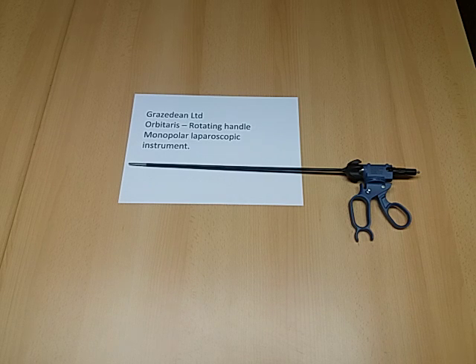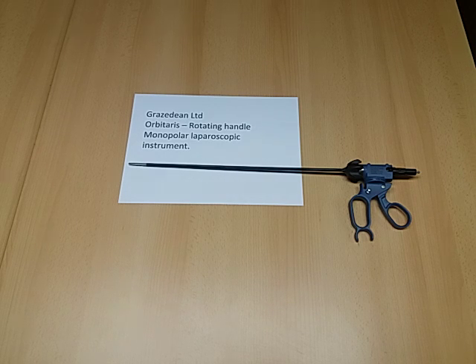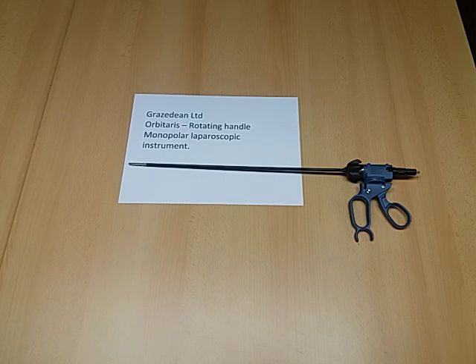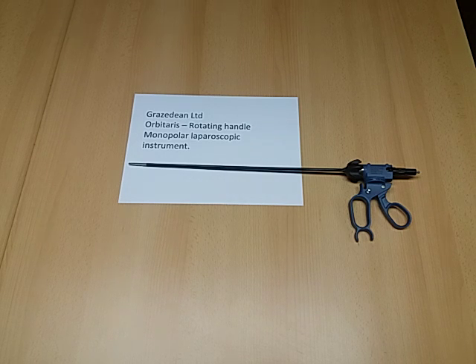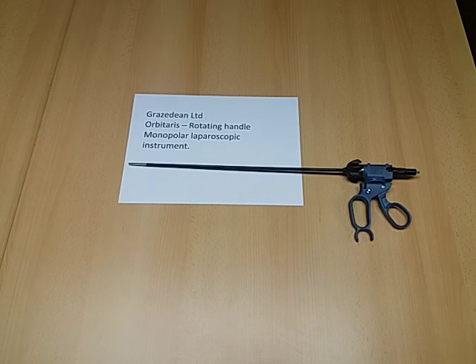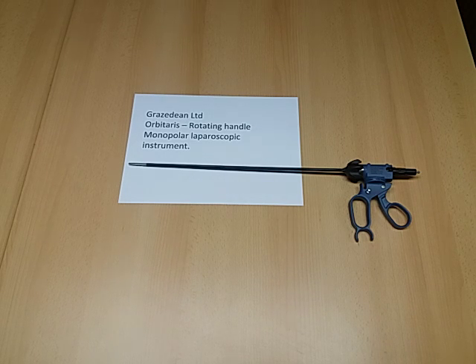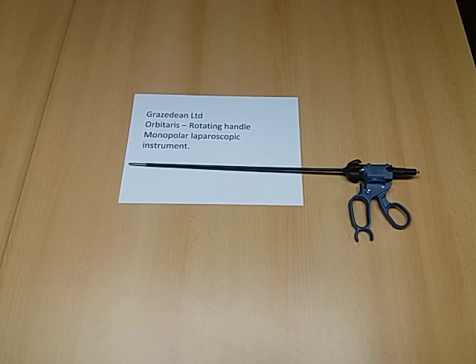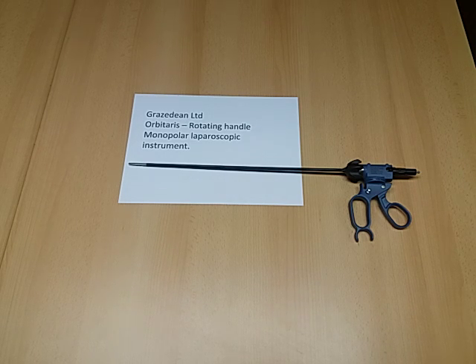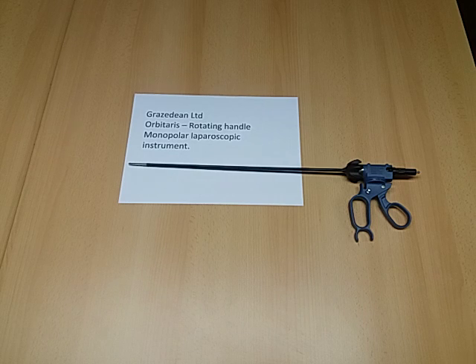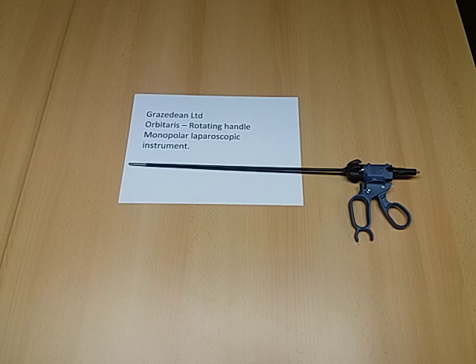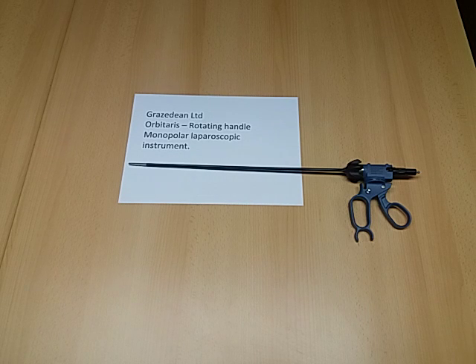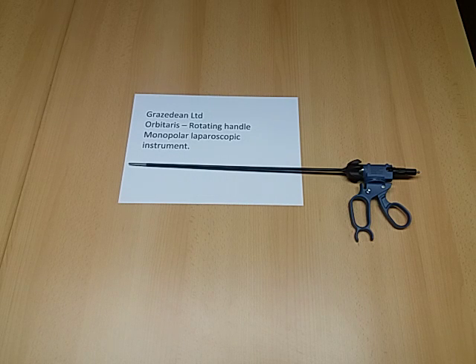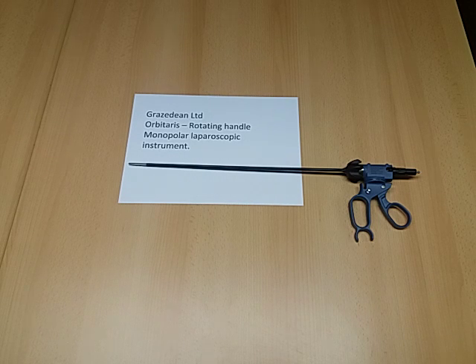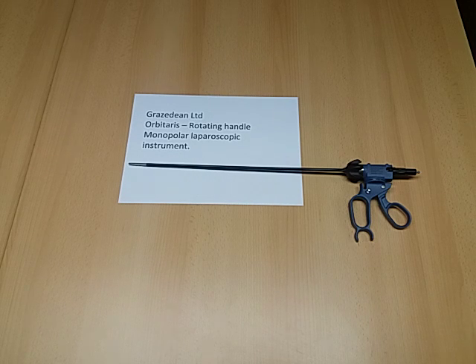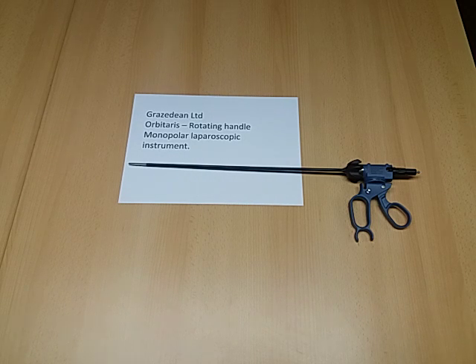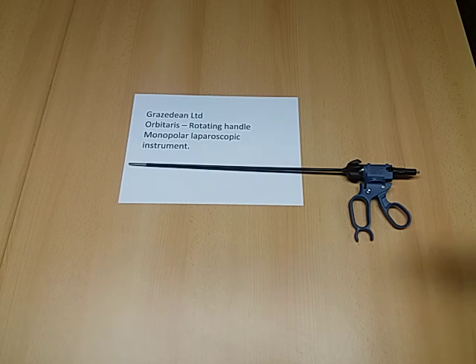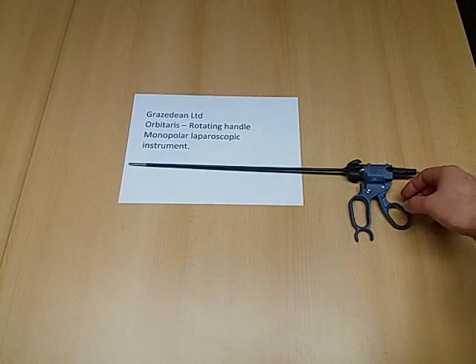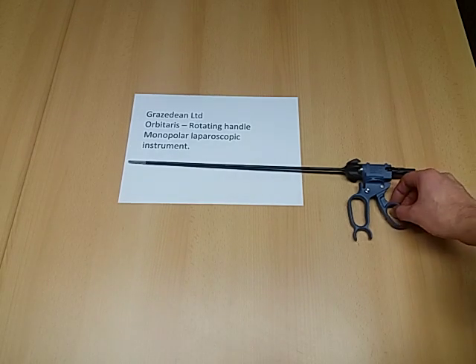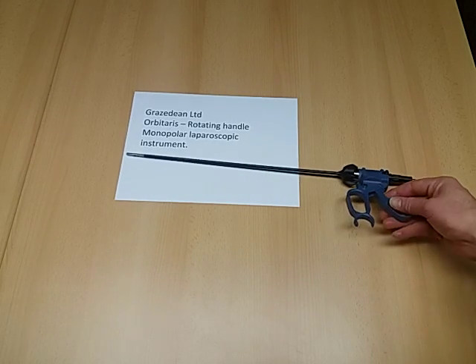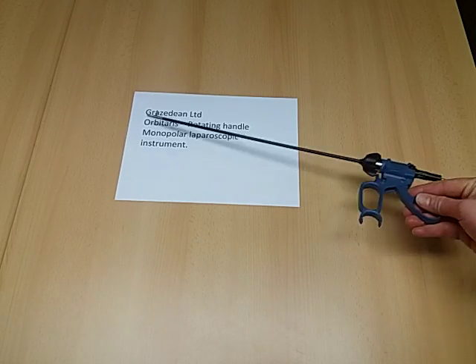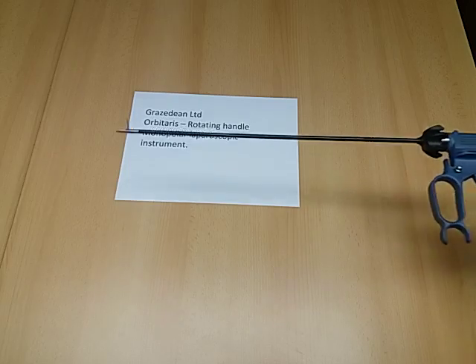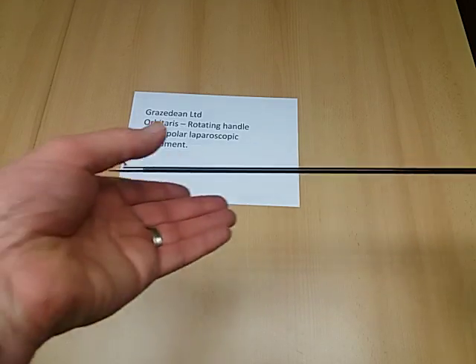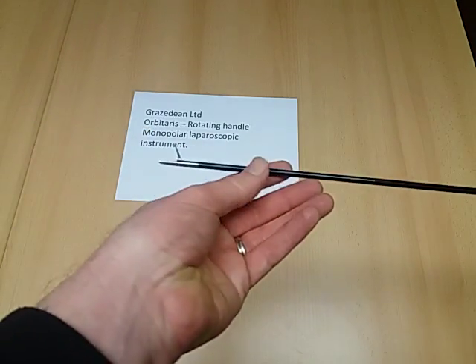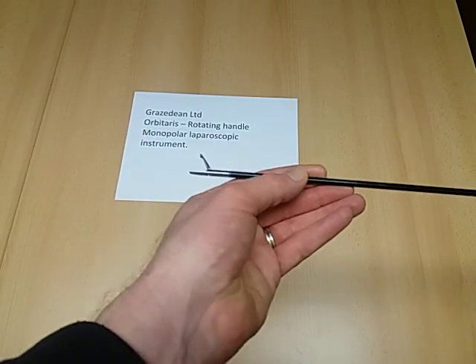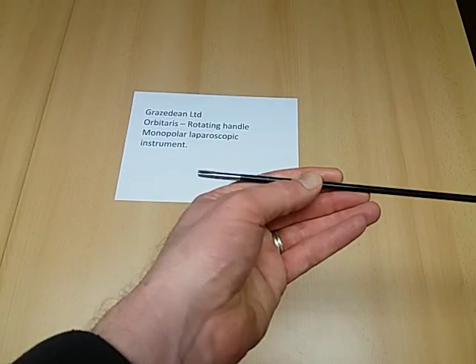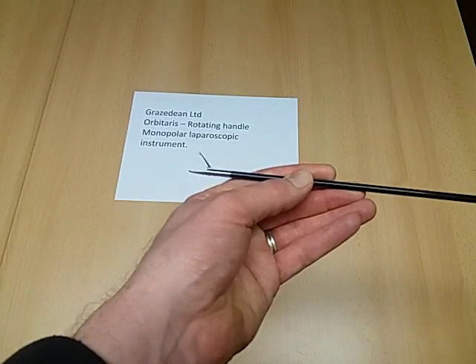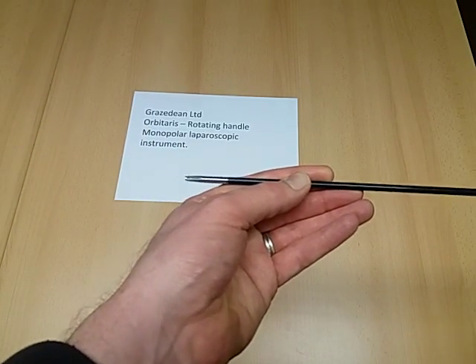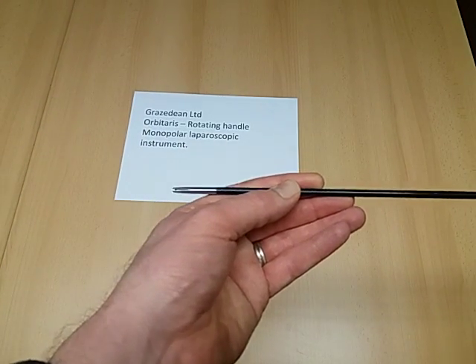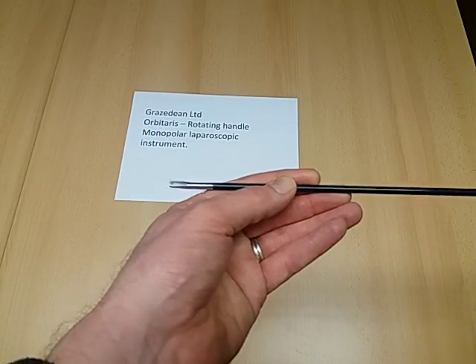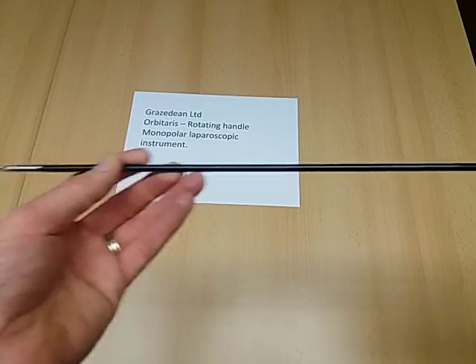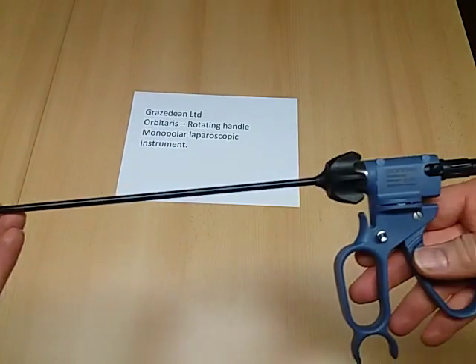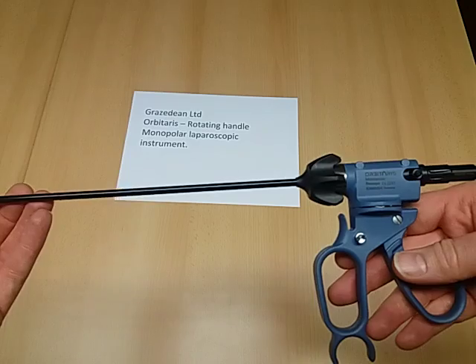This is the Orbitaris monopolar 5 mm diameter instrument. It has a range of 10 different electrodes that are interchangeable with the single handle.